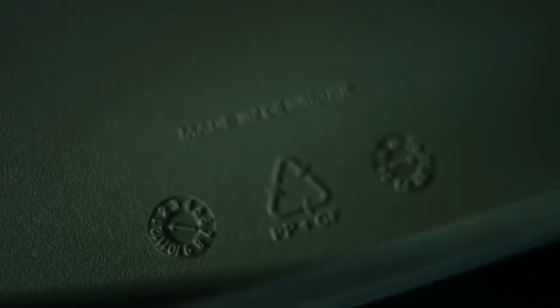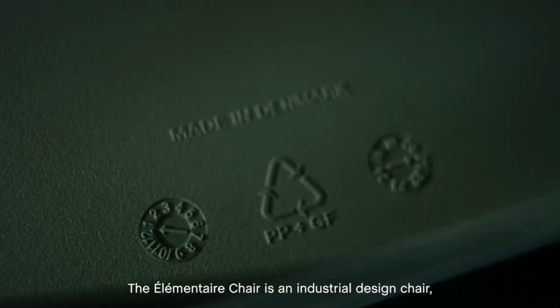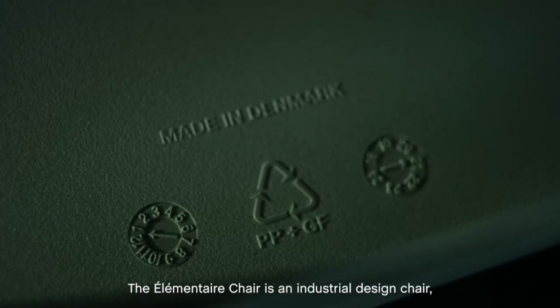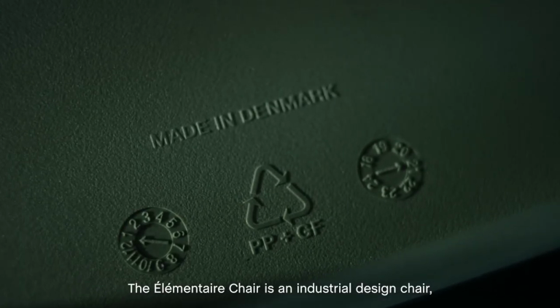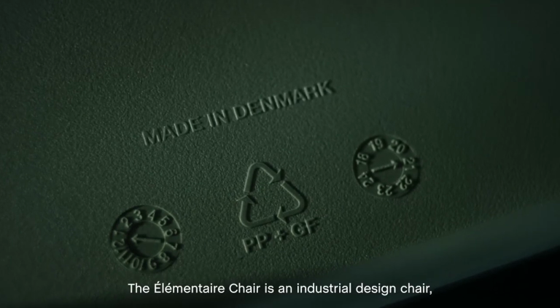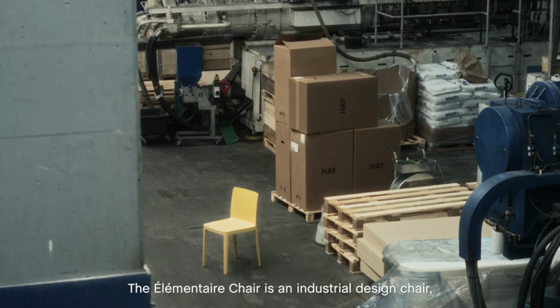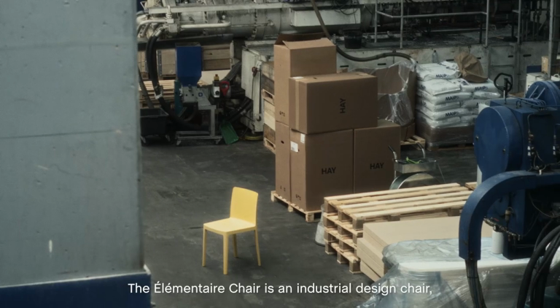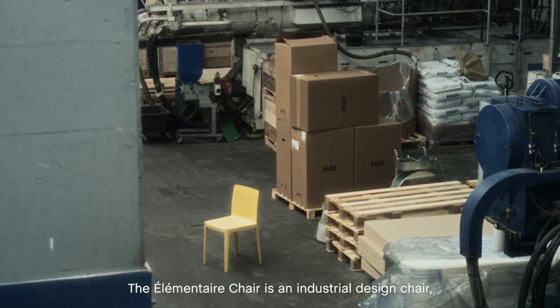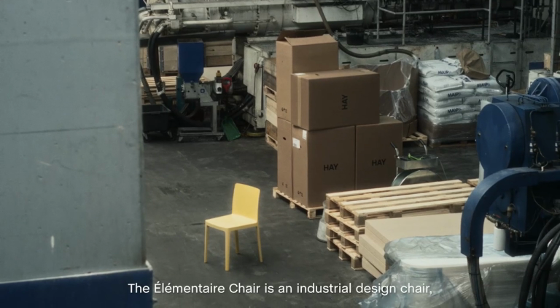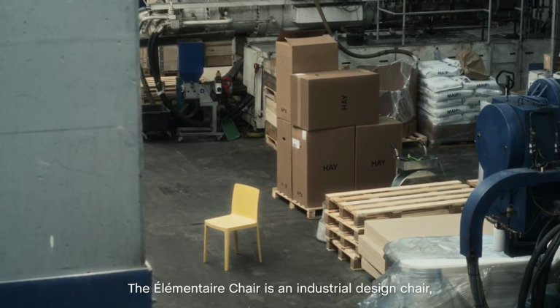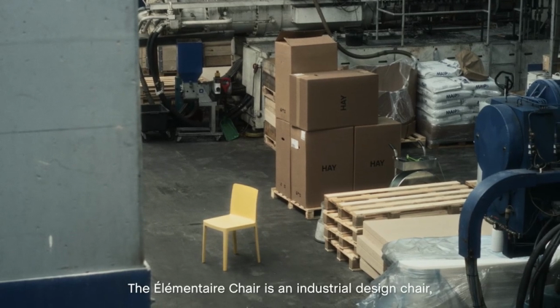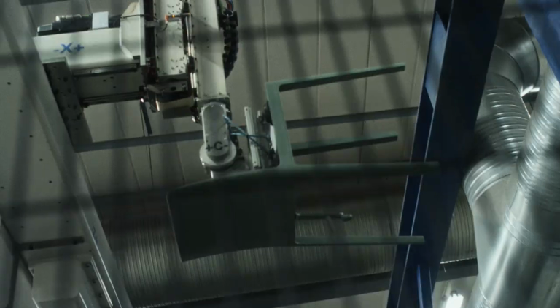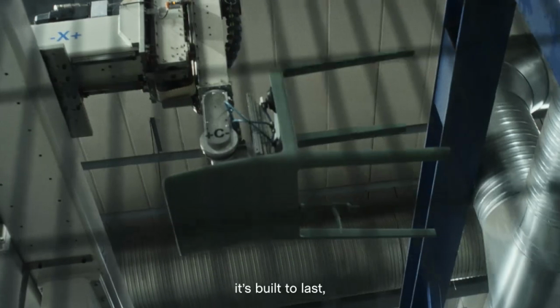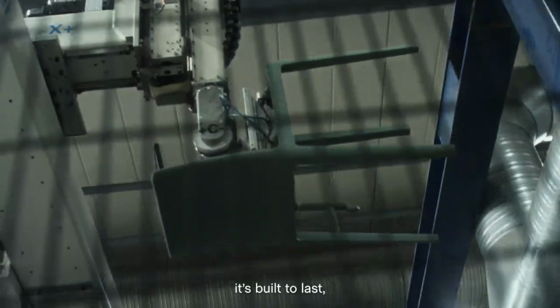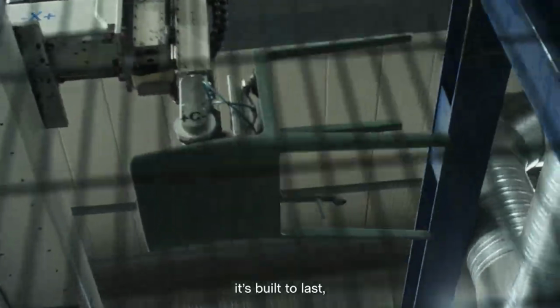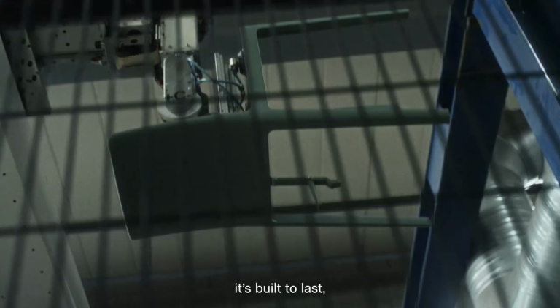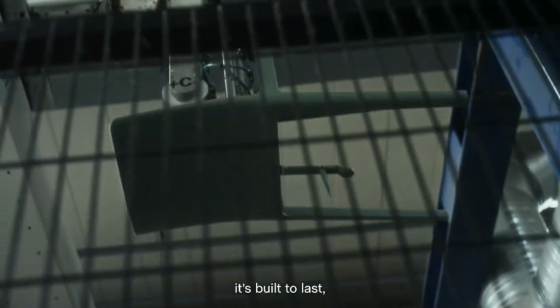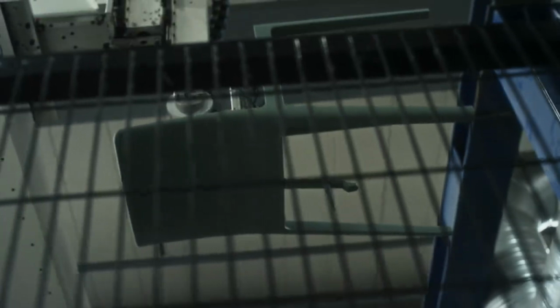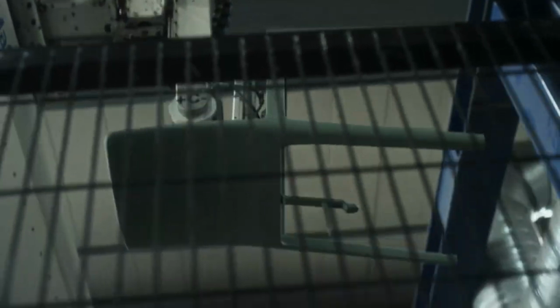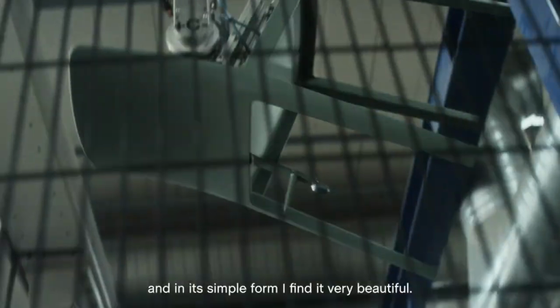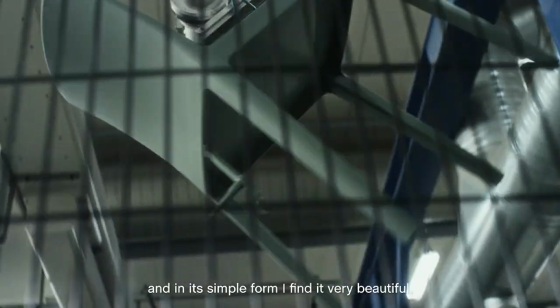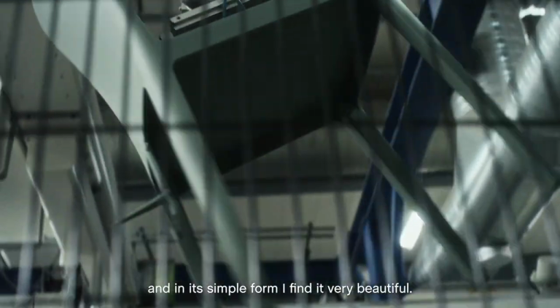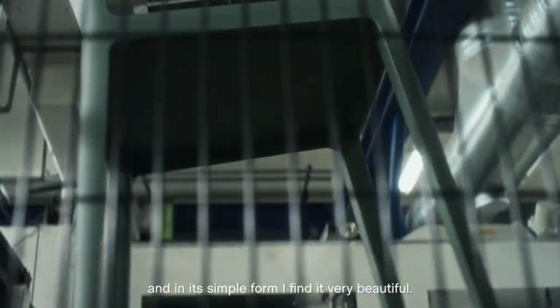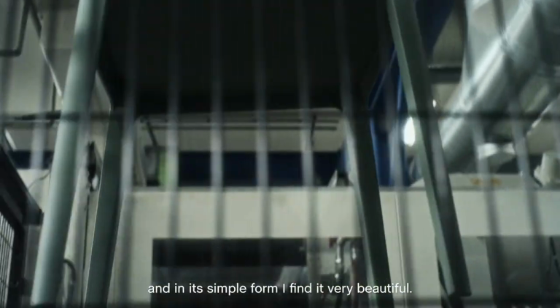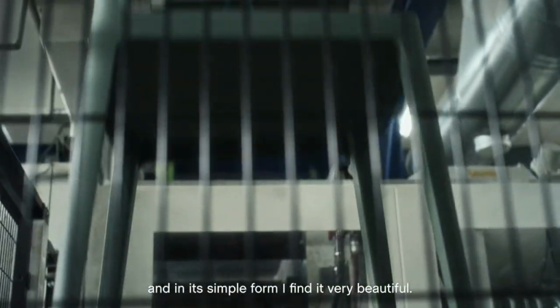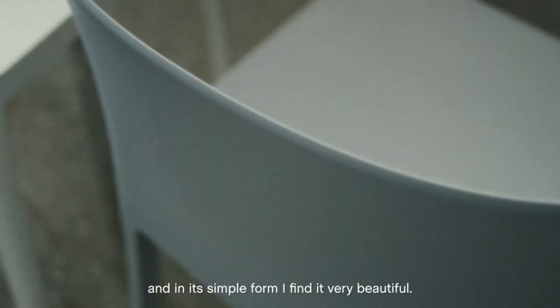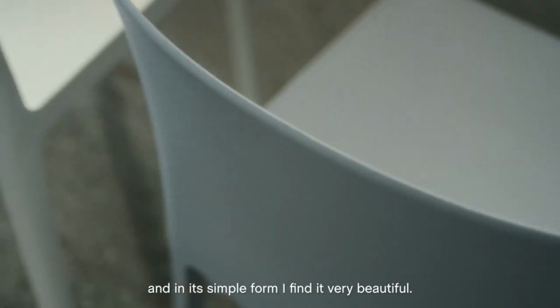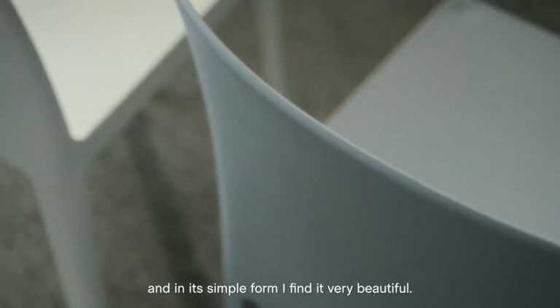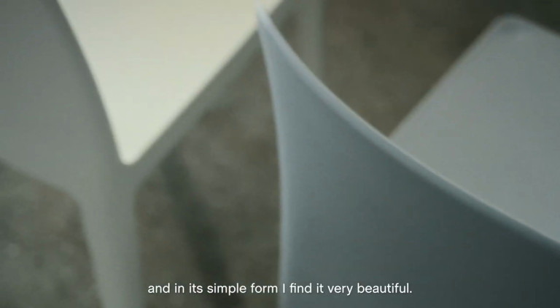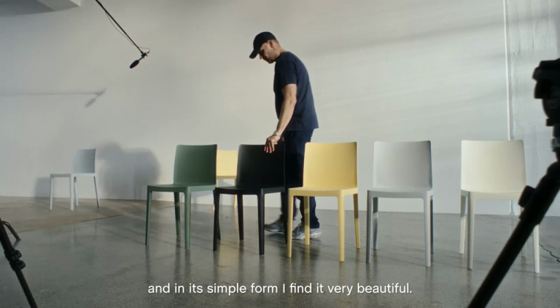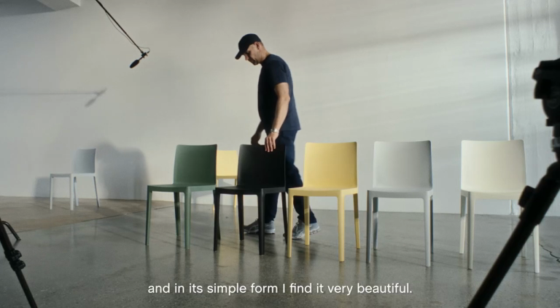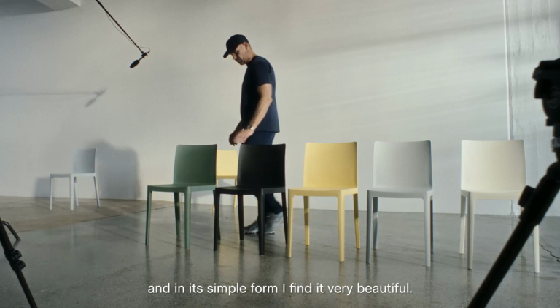The elementaire chair is an industrial design chair. It's built to last and in its simple form I find it very beautiful.